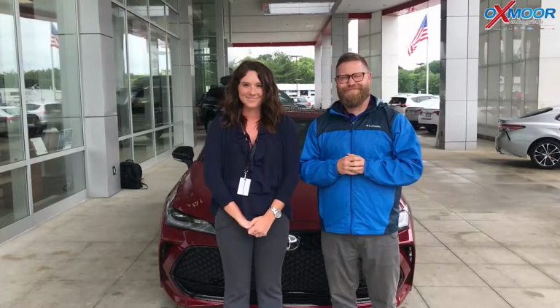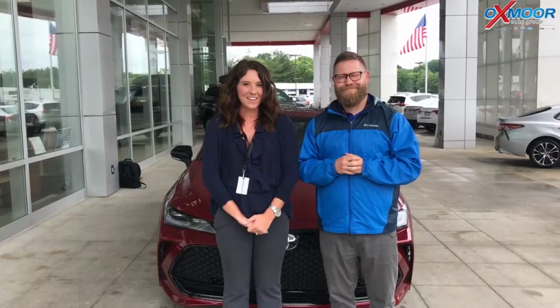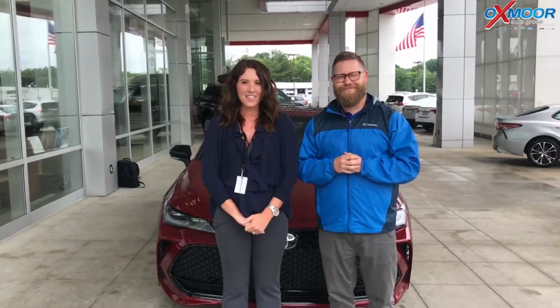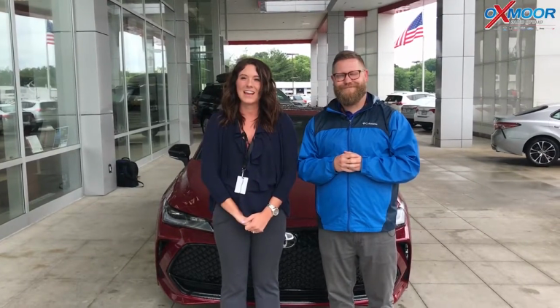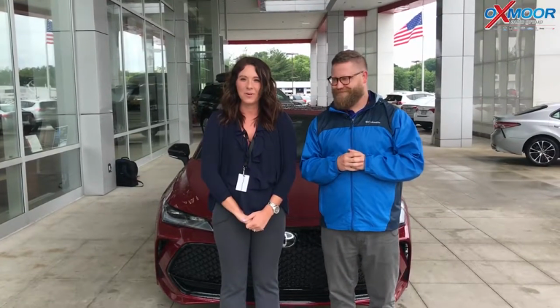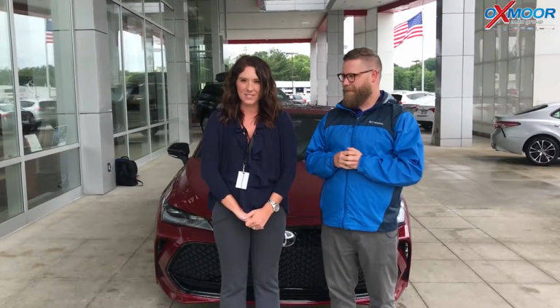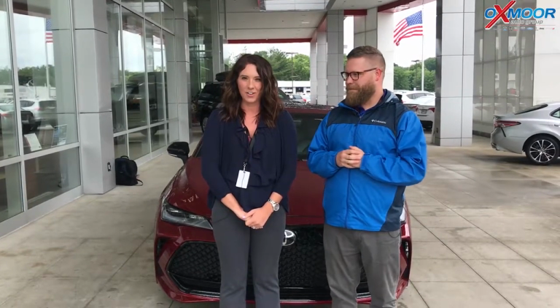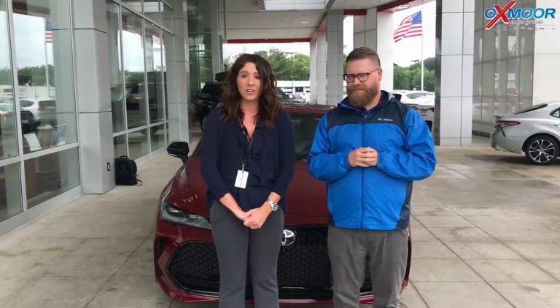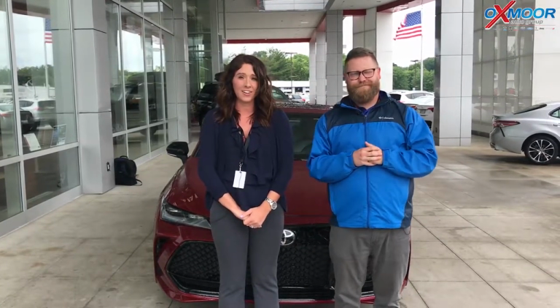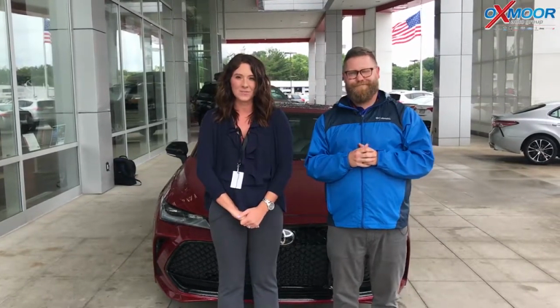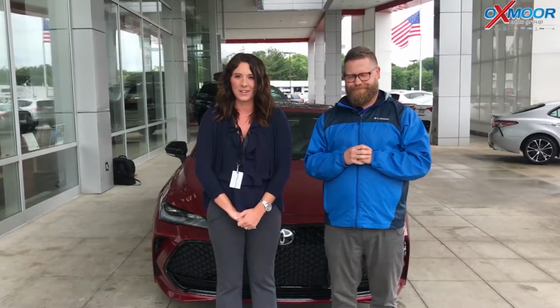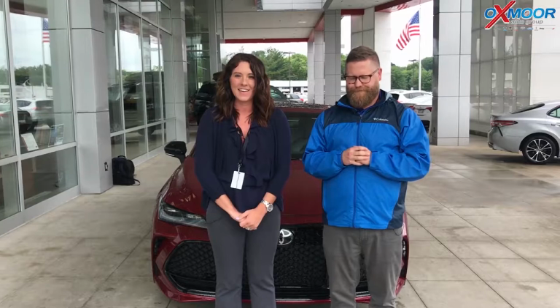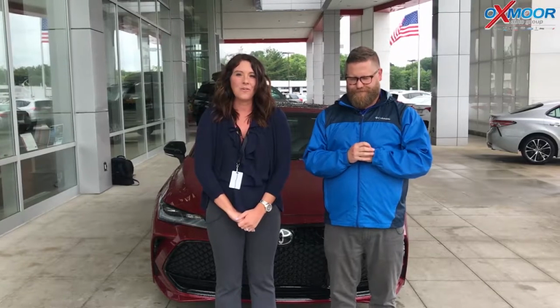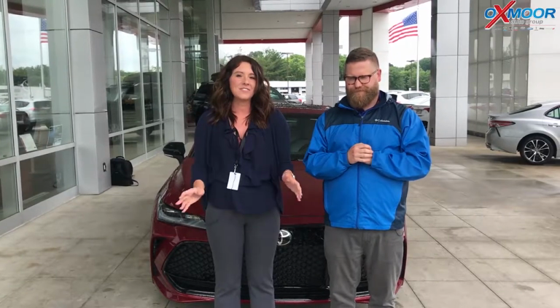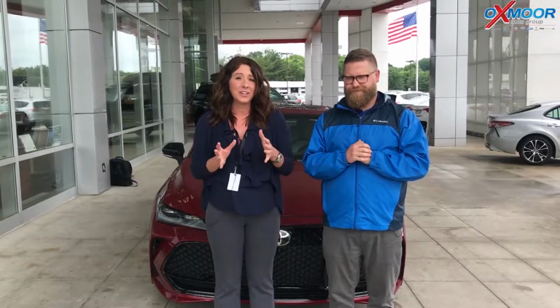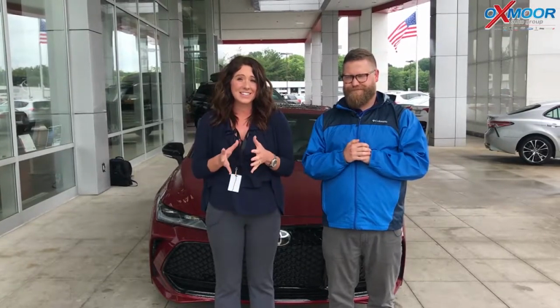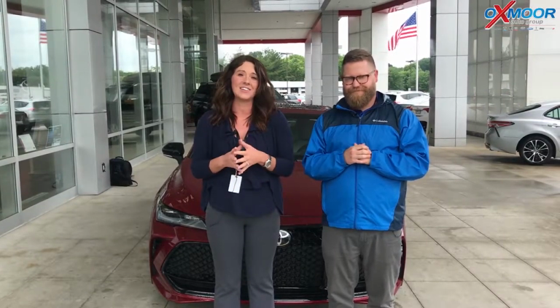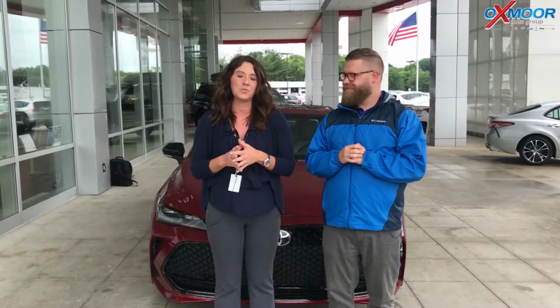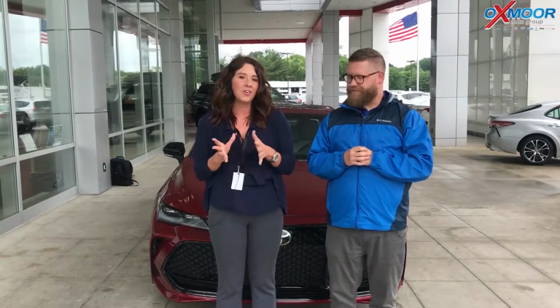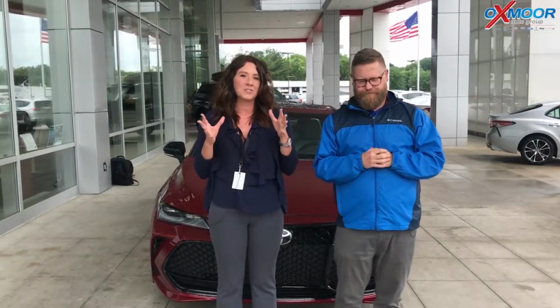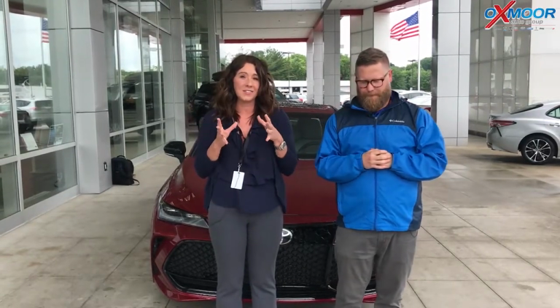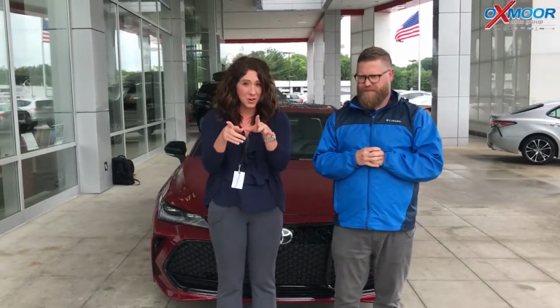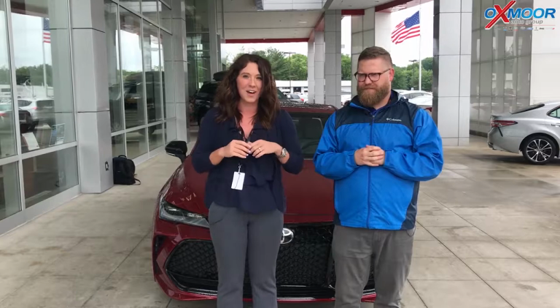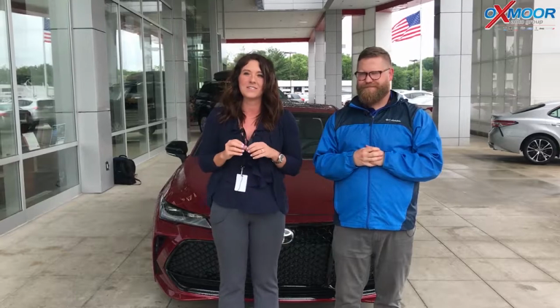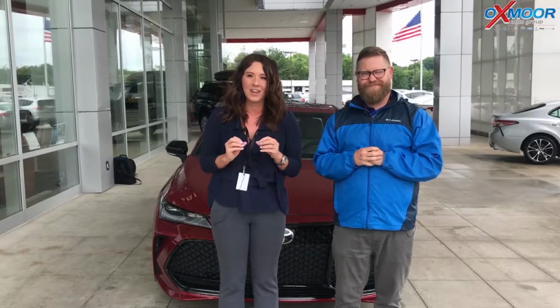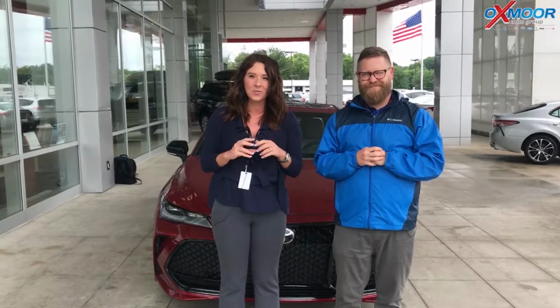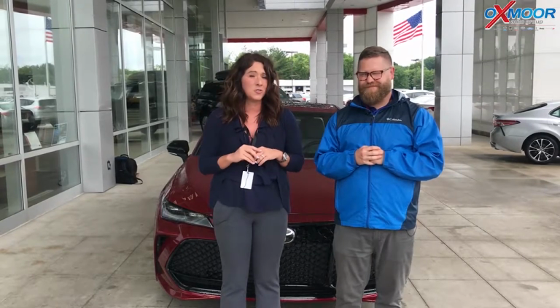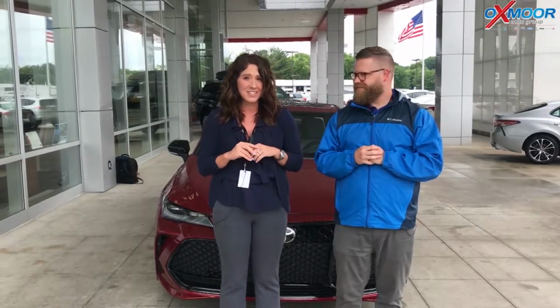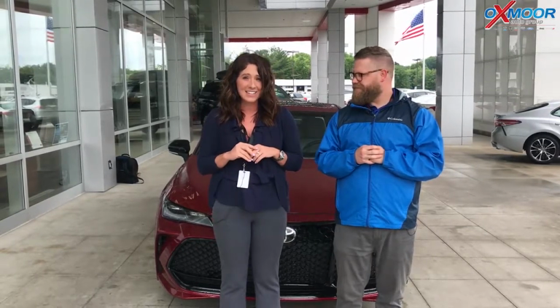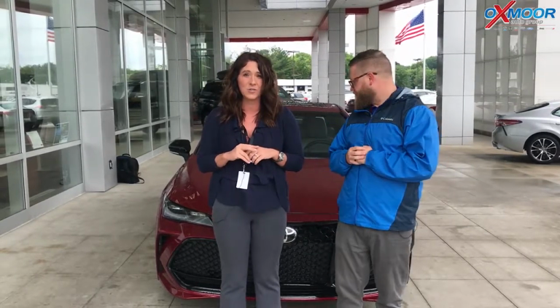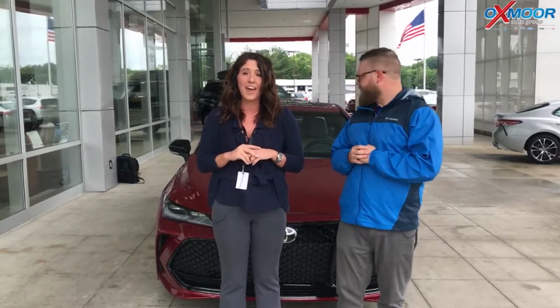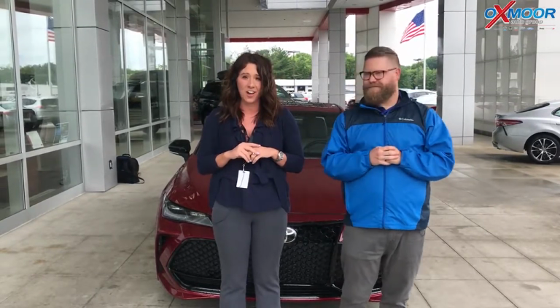Hi everyone, this is Gabrielle with Oxmoor Auto Group. We're here at Oxmoor Toyota today, and we have some really exciting news. We are going to announce and show you guys the brand new 2019 Toyota Avalon.